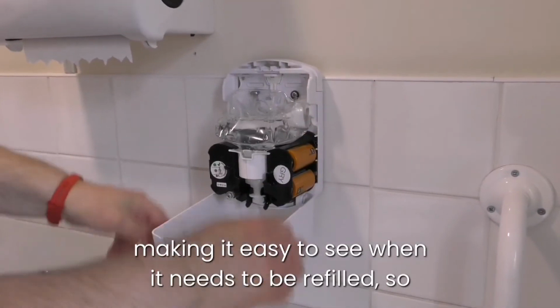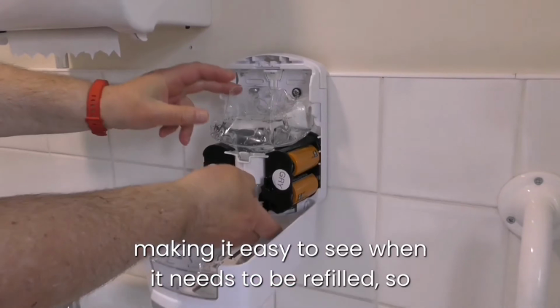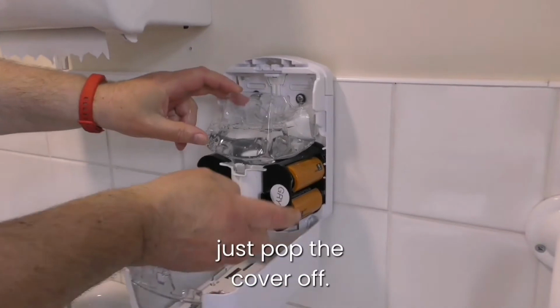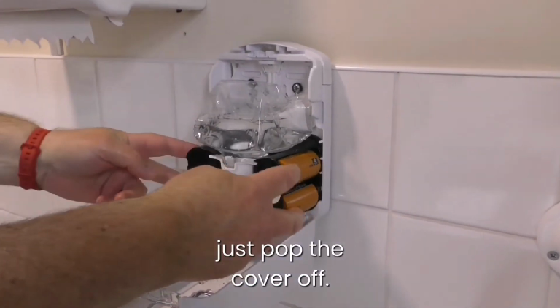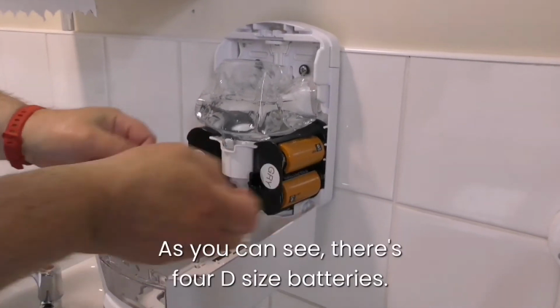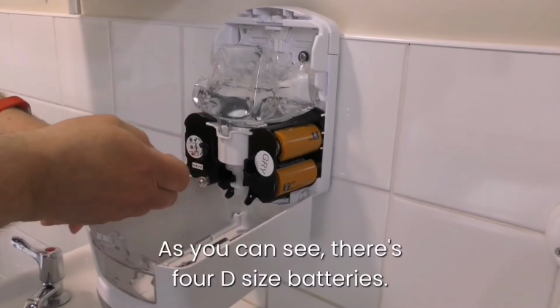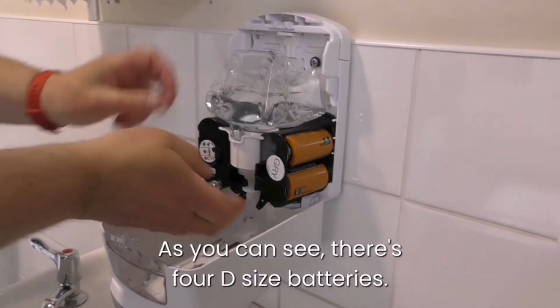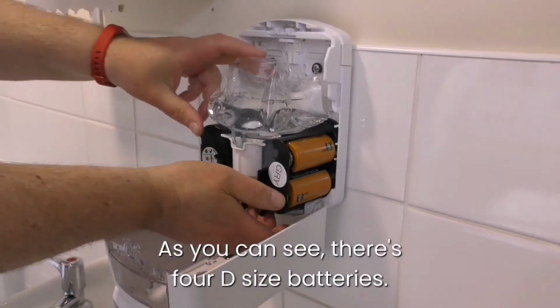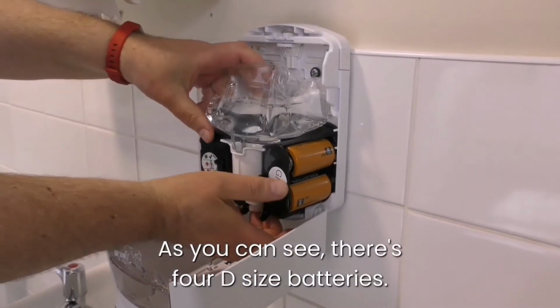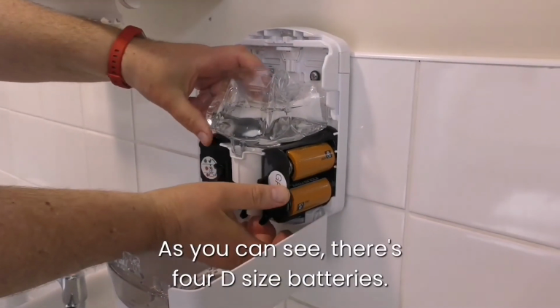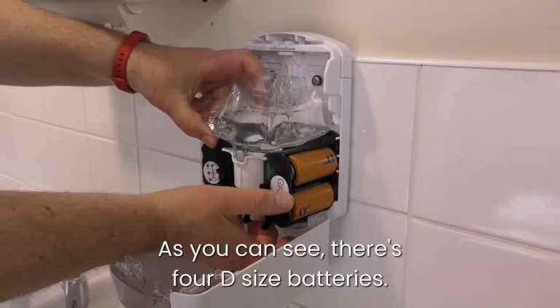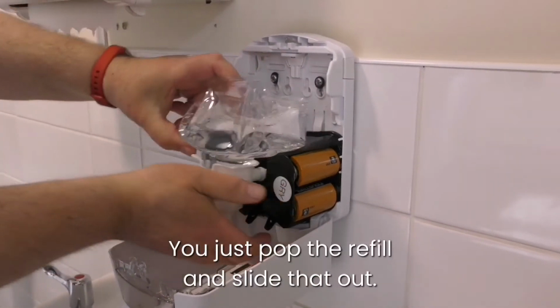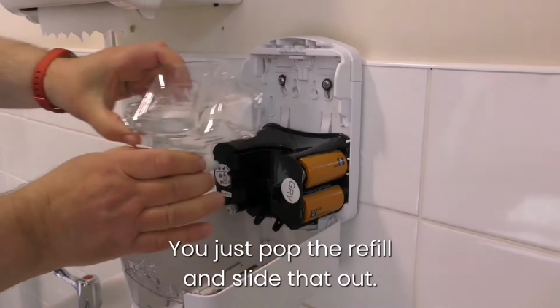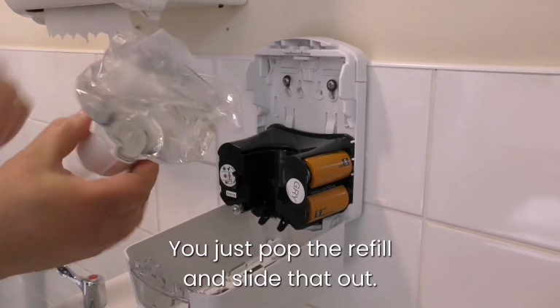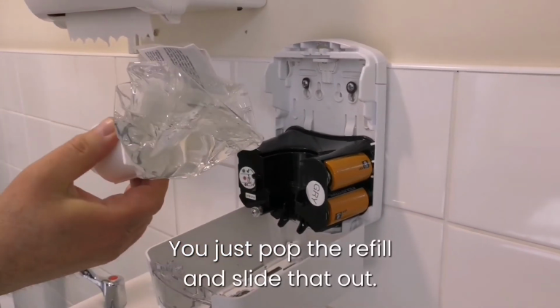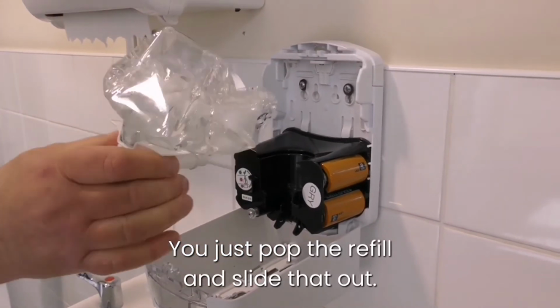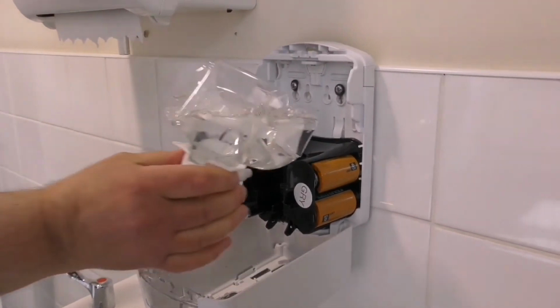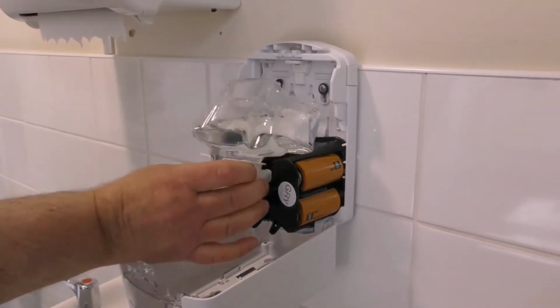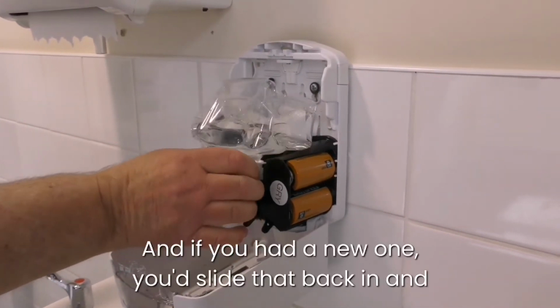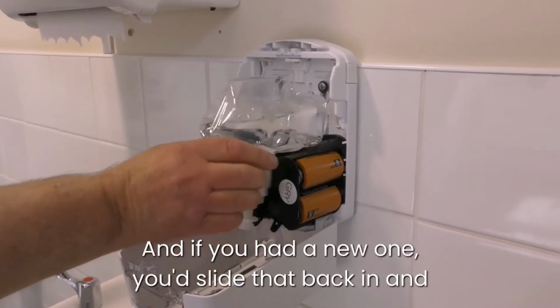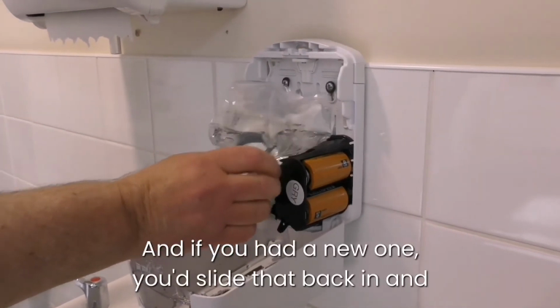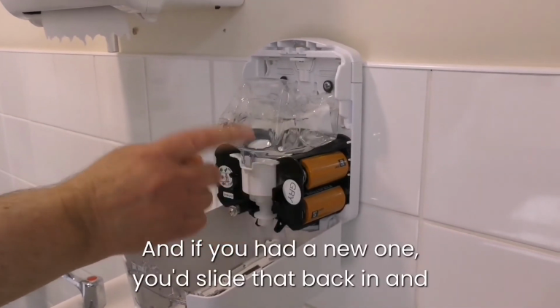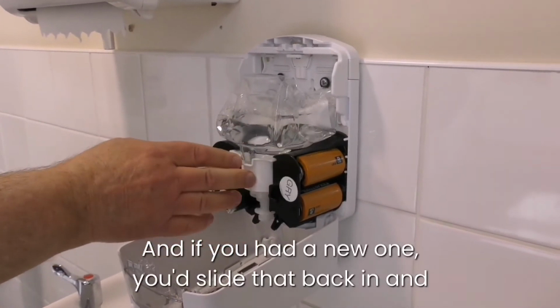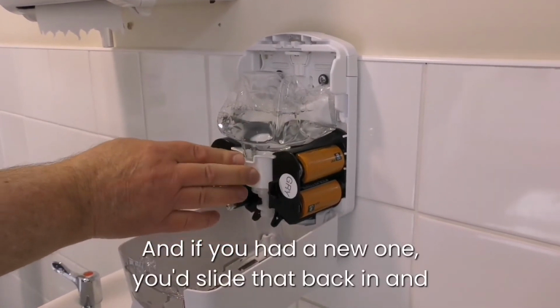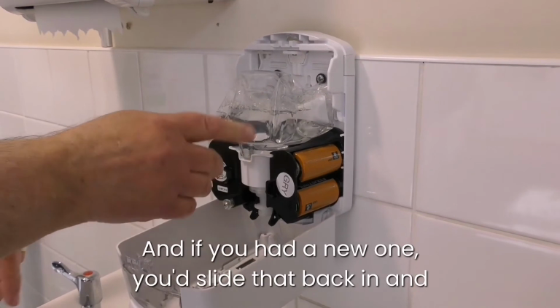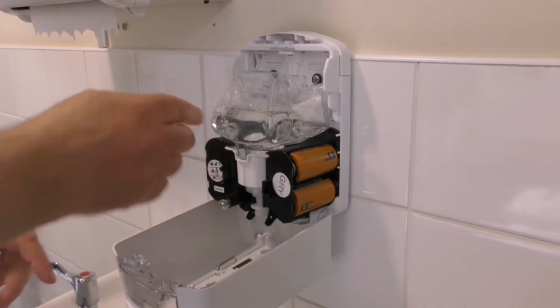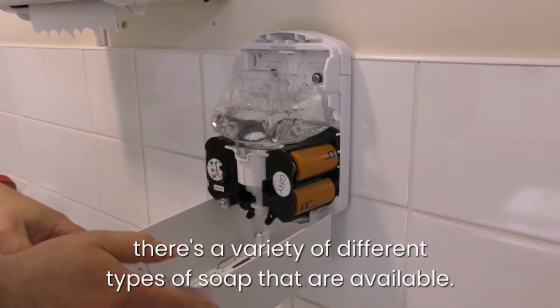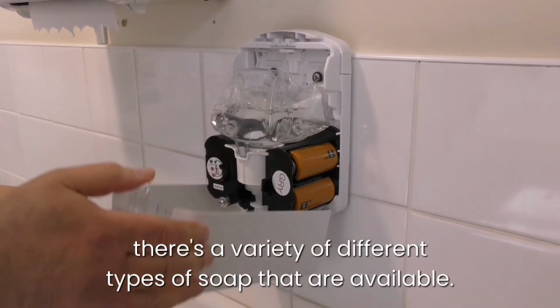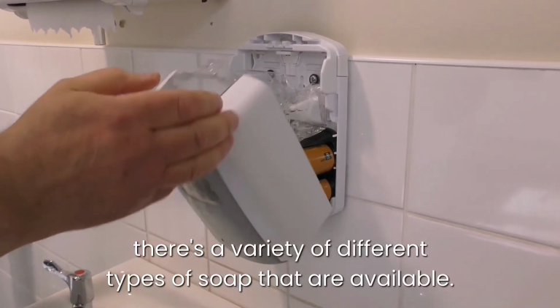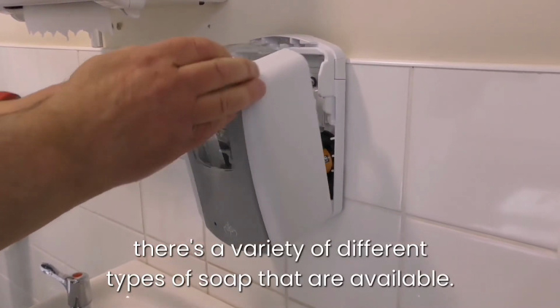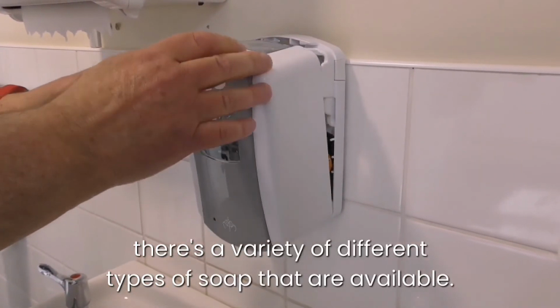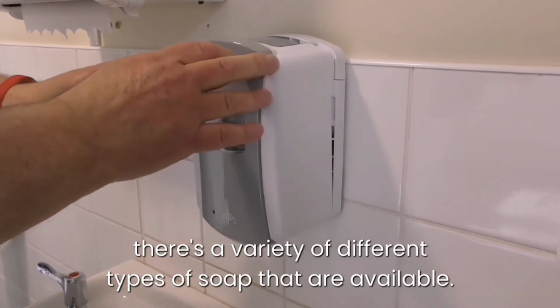Just pop the cover off. As you can see, there are four D-sized batteries. You just pop the refill and slide that out. If you had a new one, you'd slide that back in — there's a variety of different types of soap available.